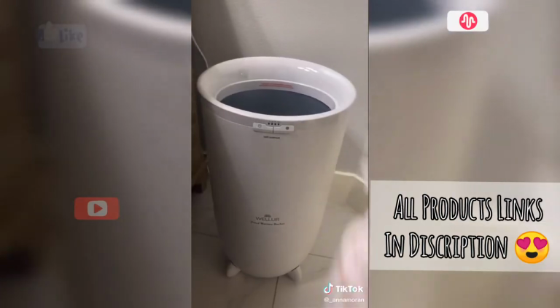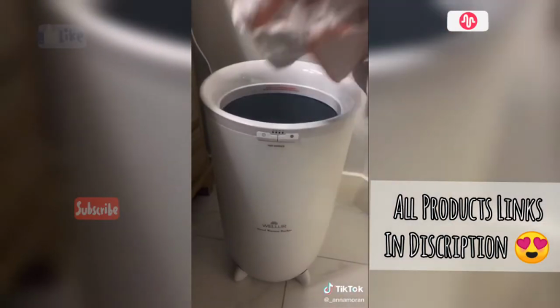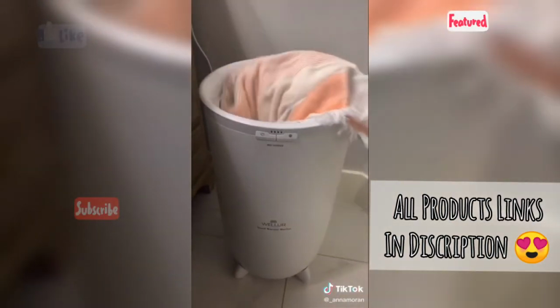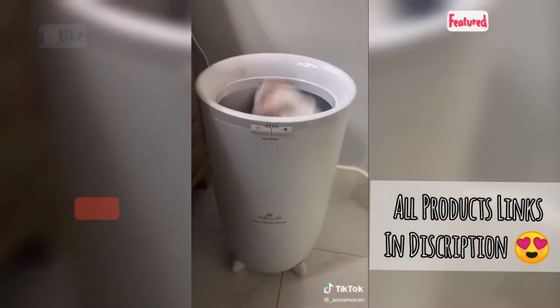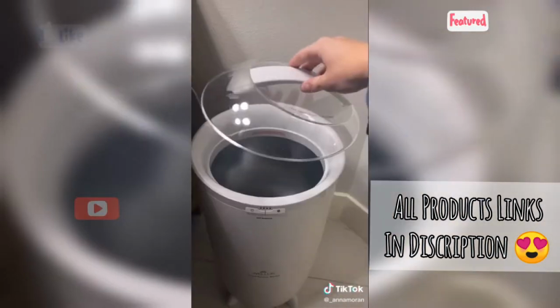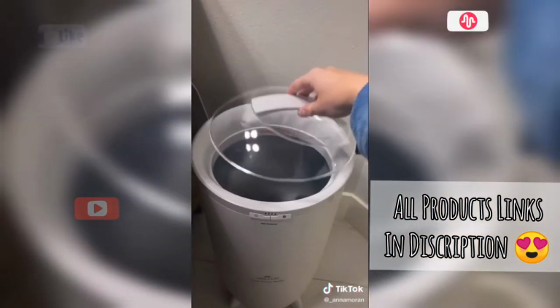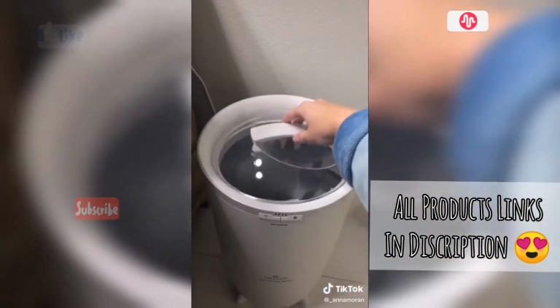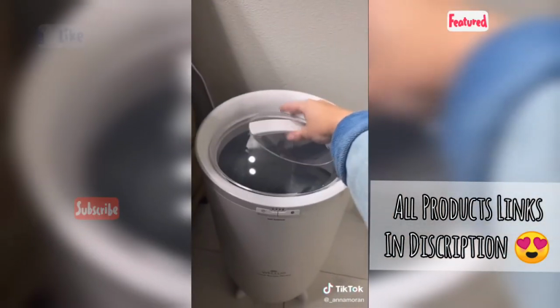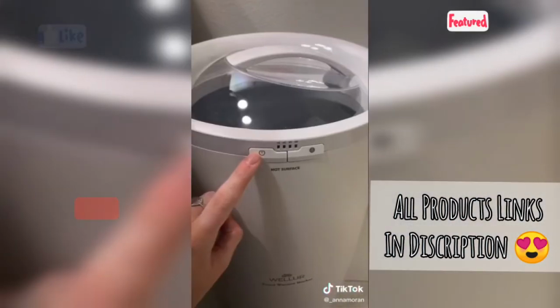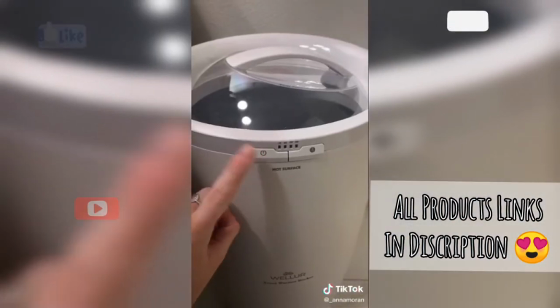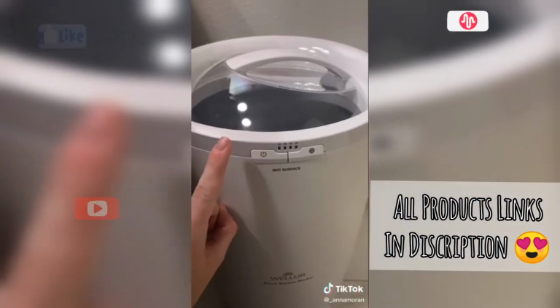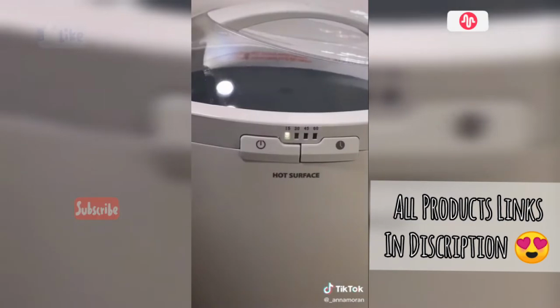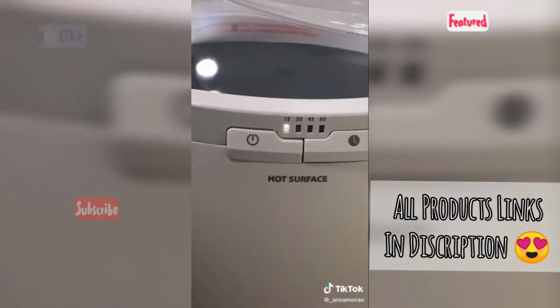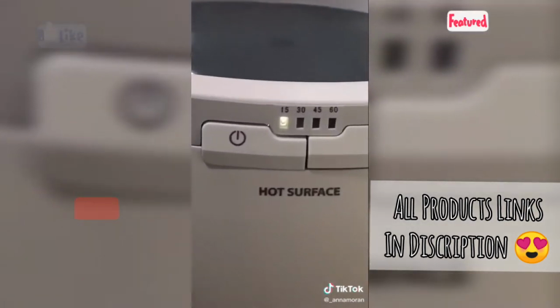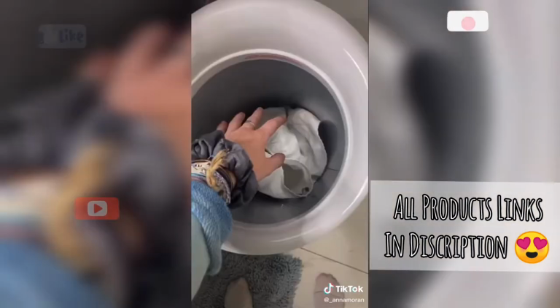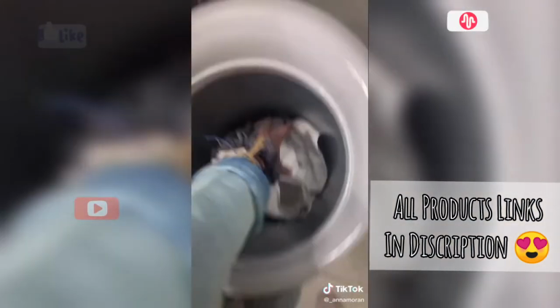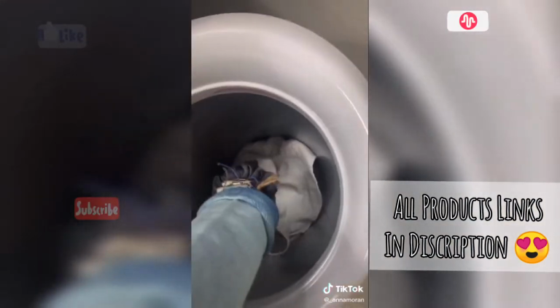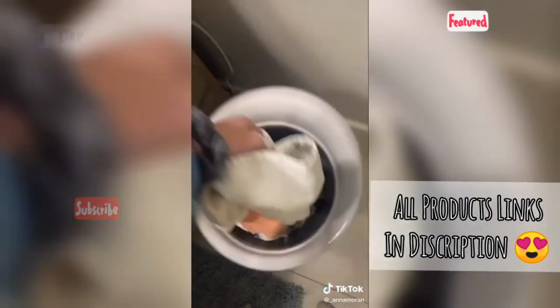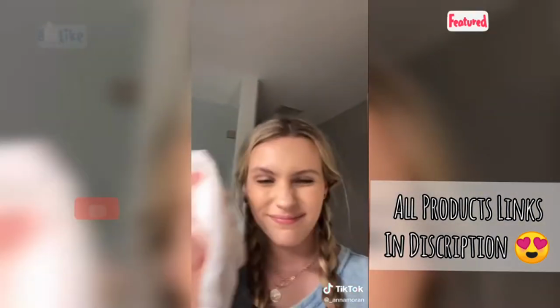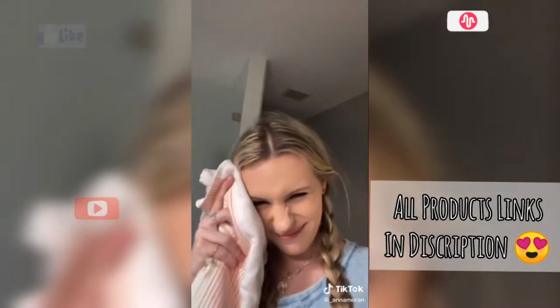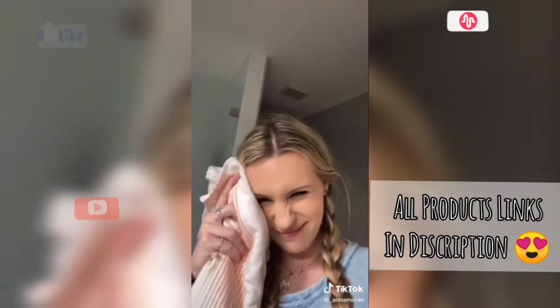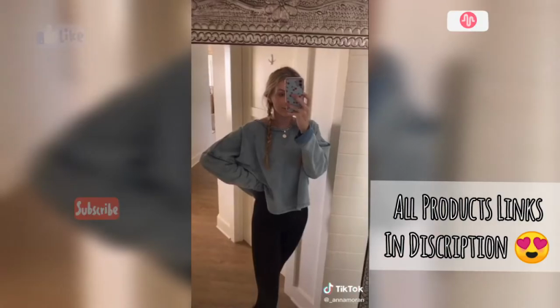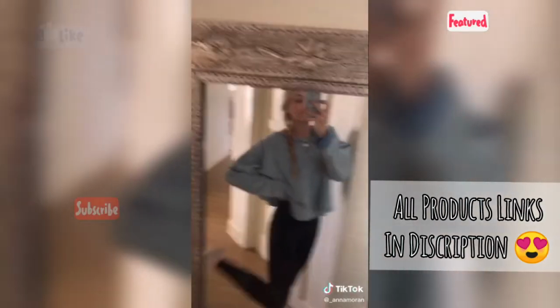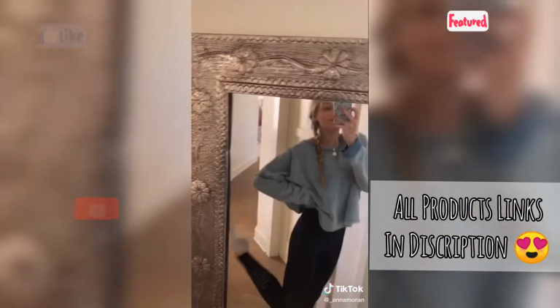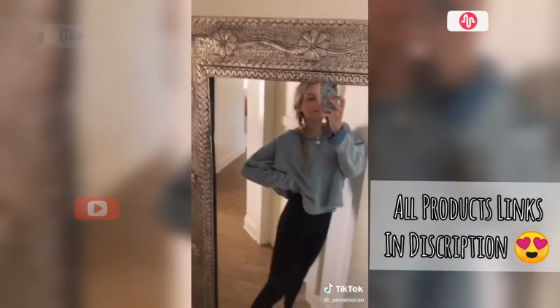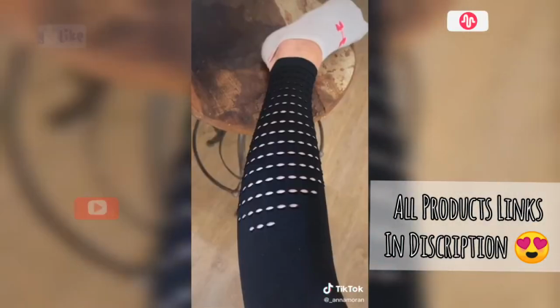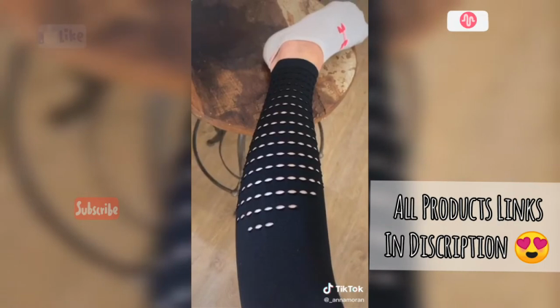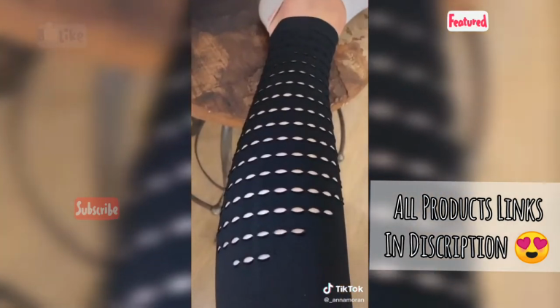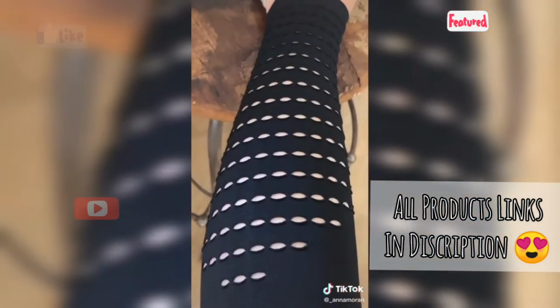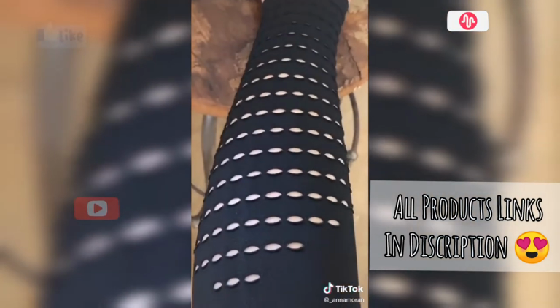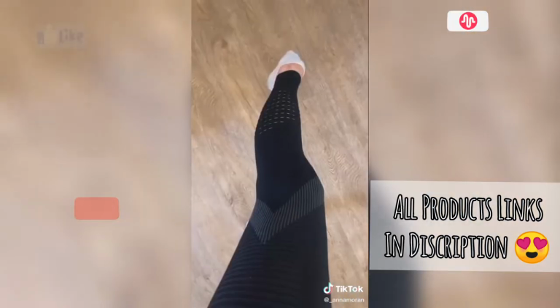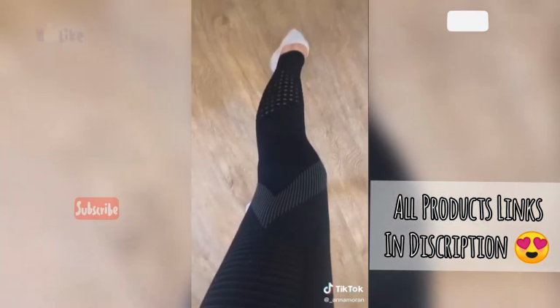Towel warming bucket — I never knew how much I'd love this but I put my clothes and my towel in it so after the shower you're just all warm and it's so nice. I swear Amazon has the cutest leggings — I got this pair and I really love the design and detail on the side, they're so cute and comfy.